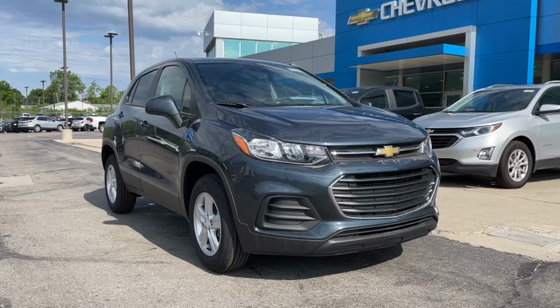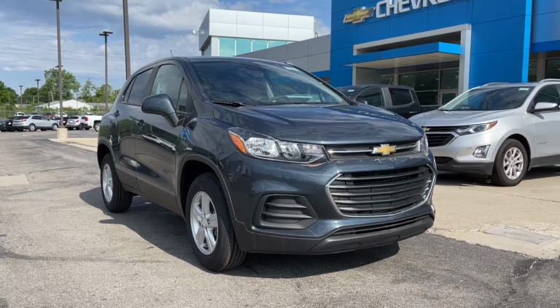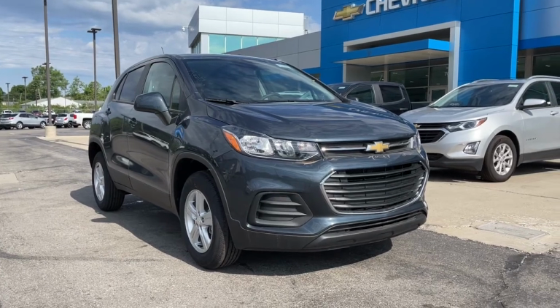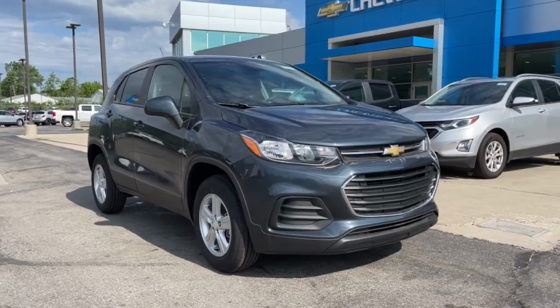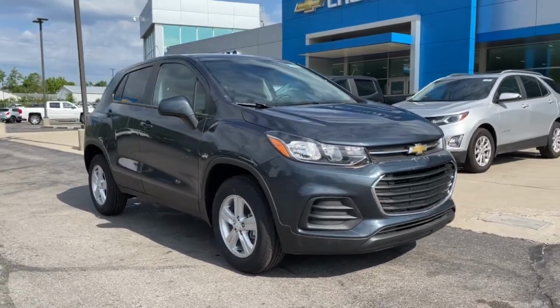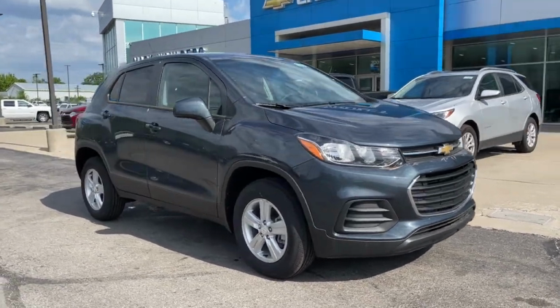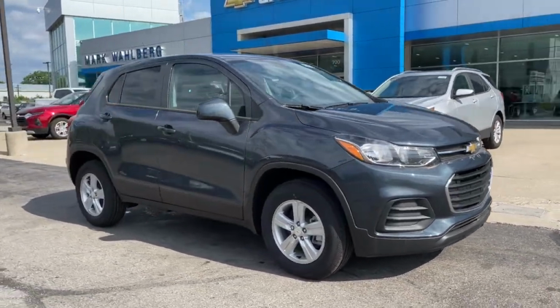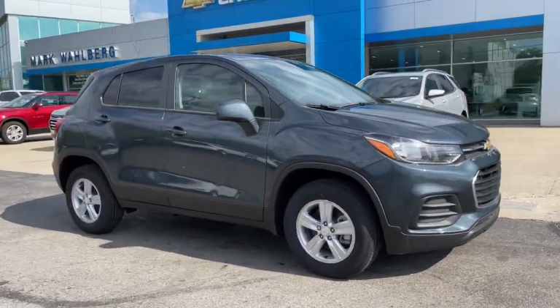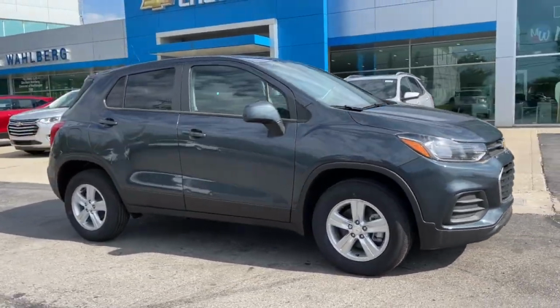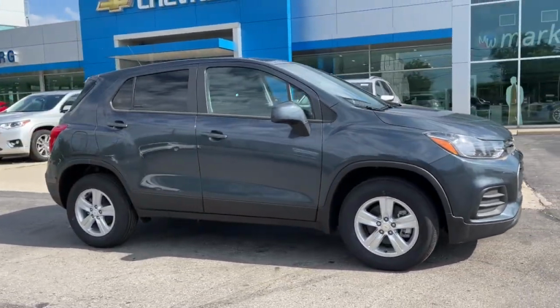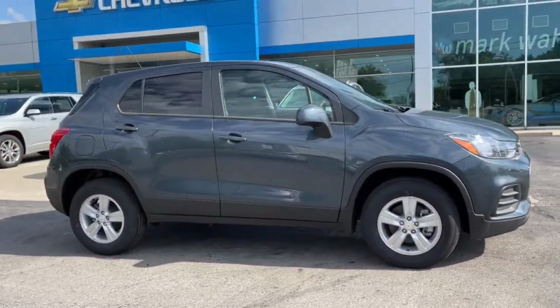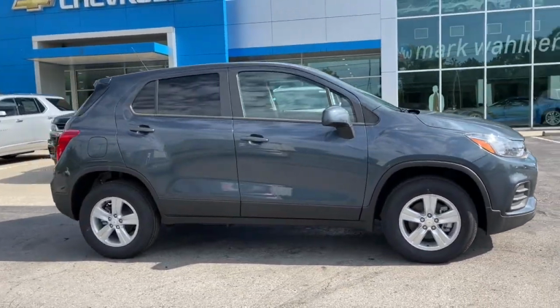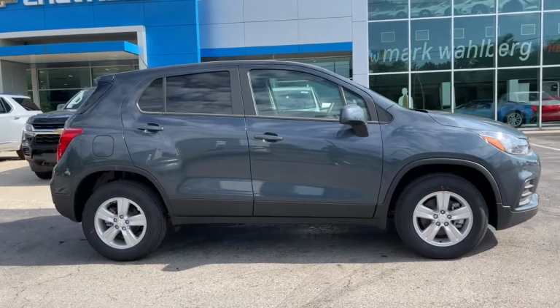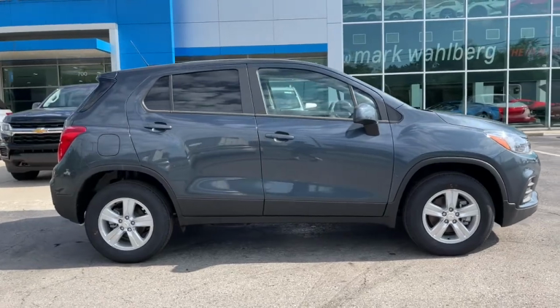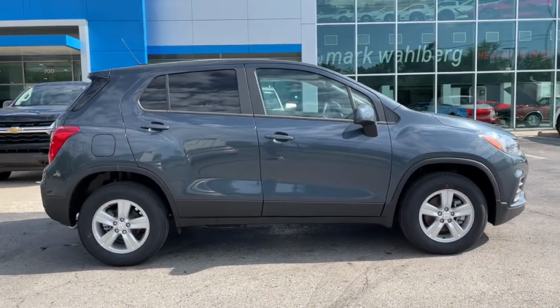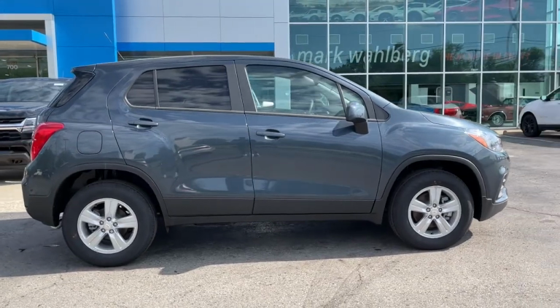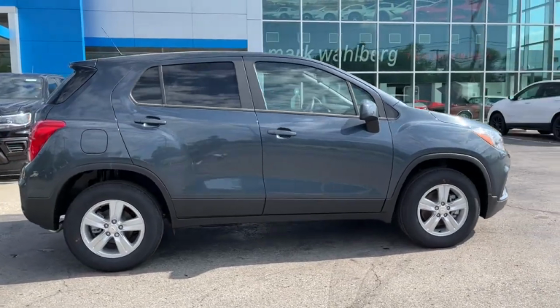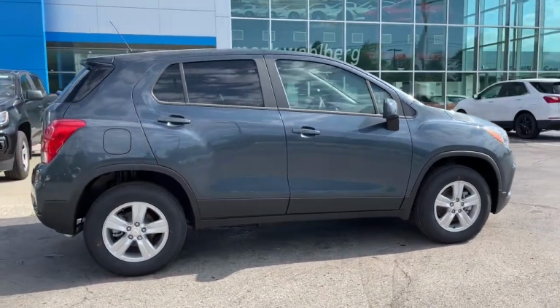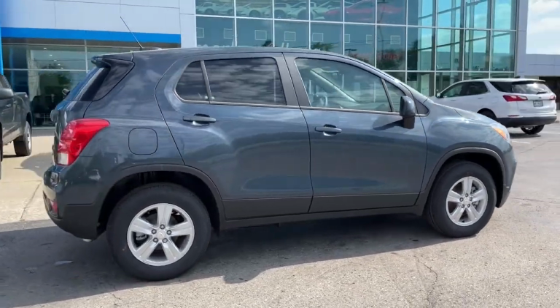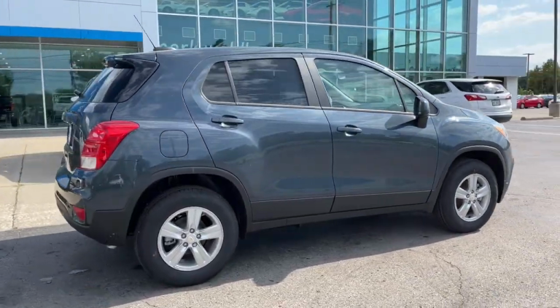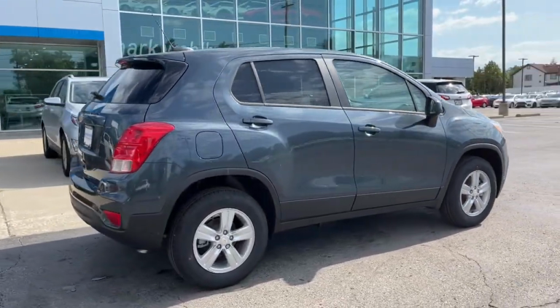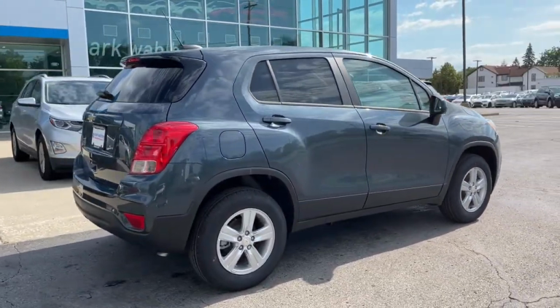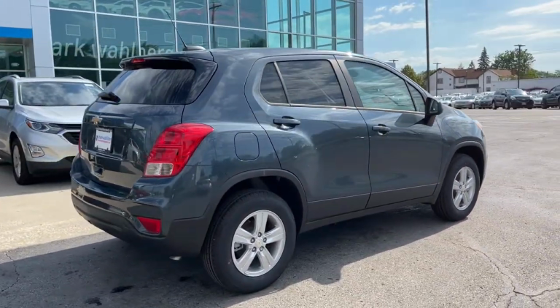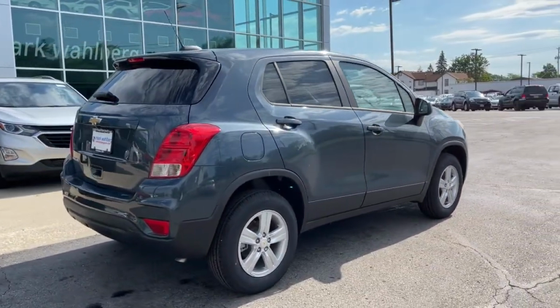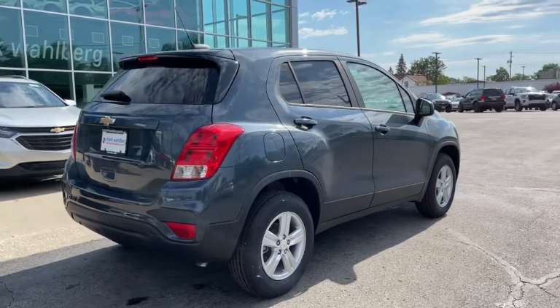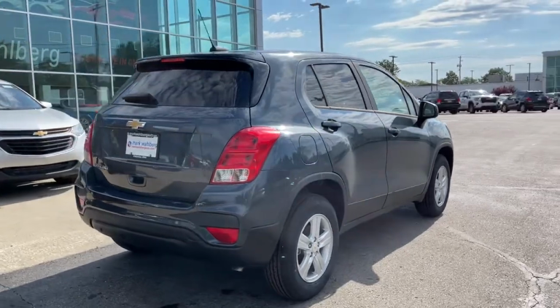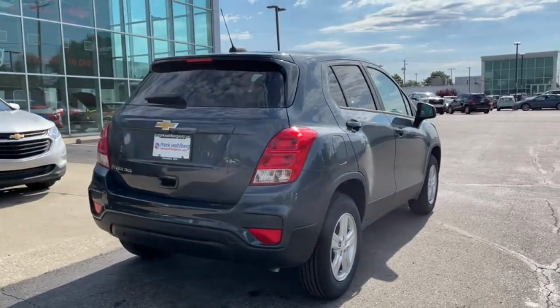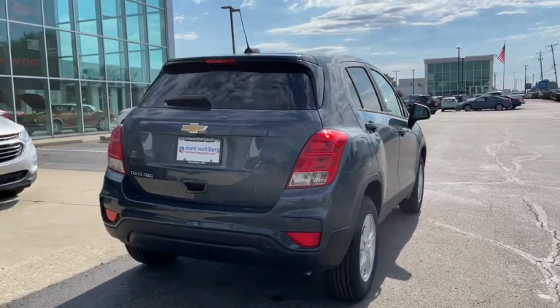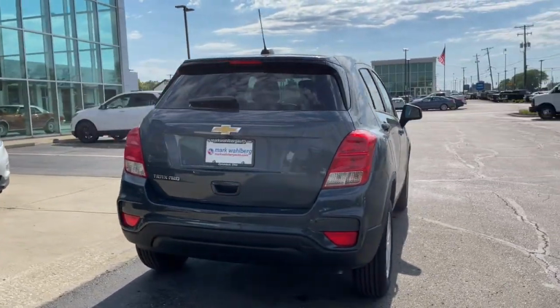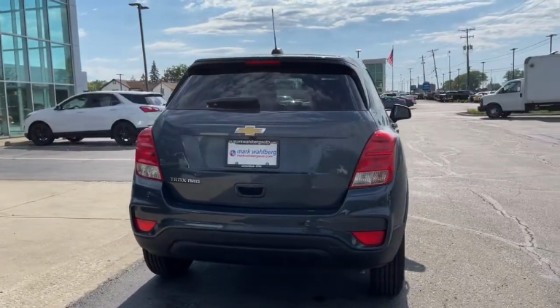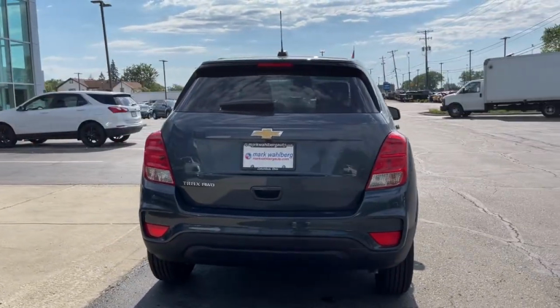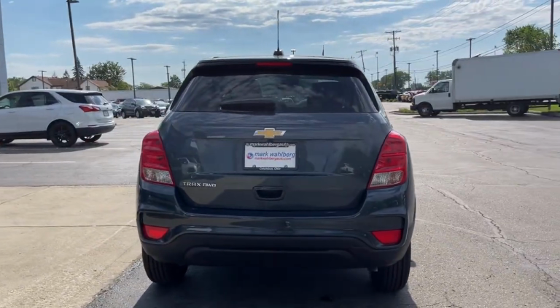Check out this 2021 Chevrolet Trax. The Trax delivers the functionality of a compact SUV, technology that keeps you connected and safe, flexible cargo space, efficiency, and a sense of fun.